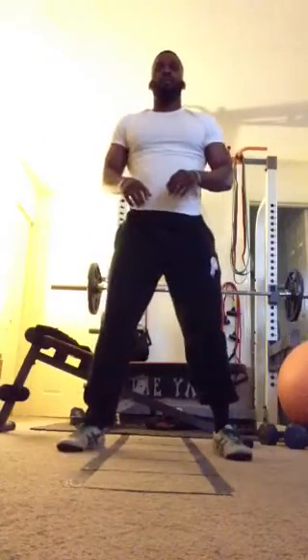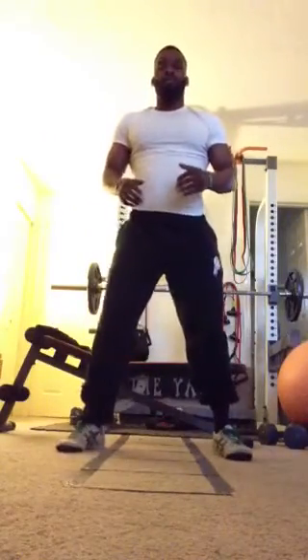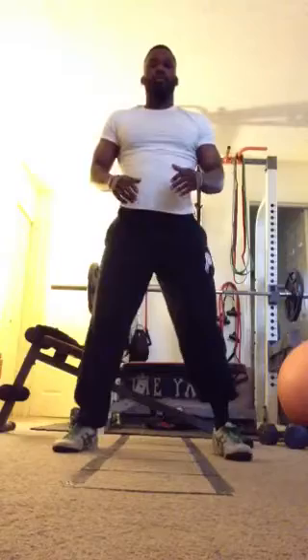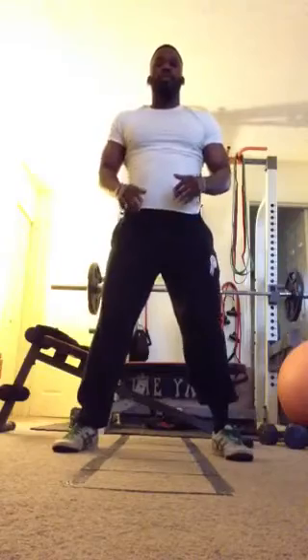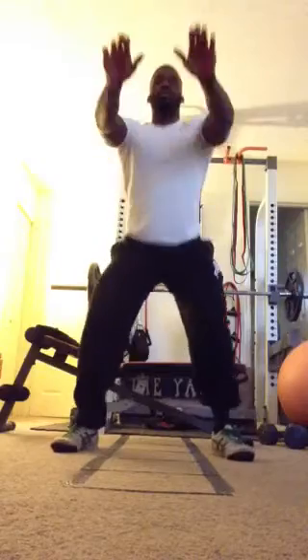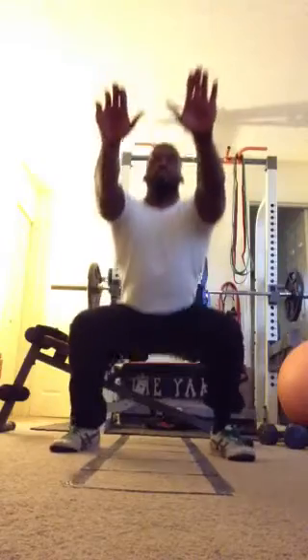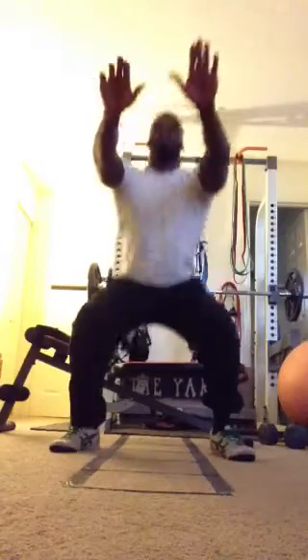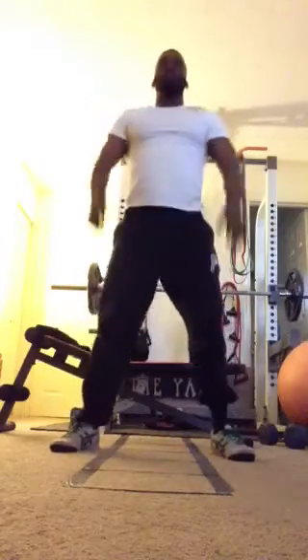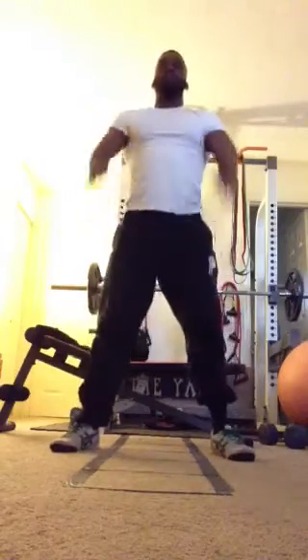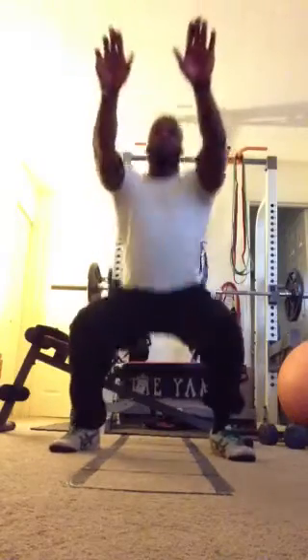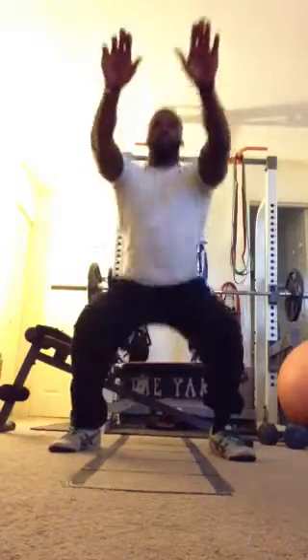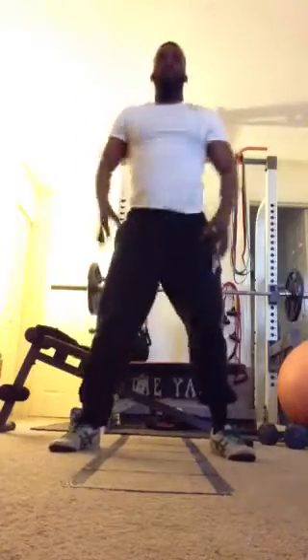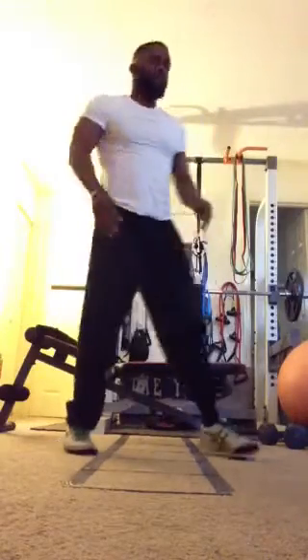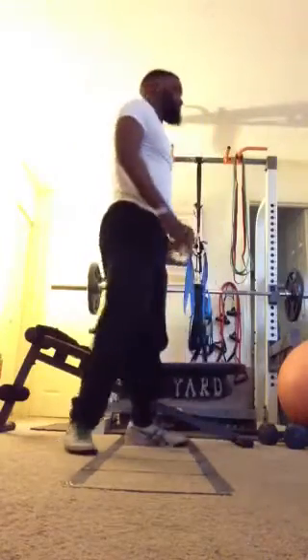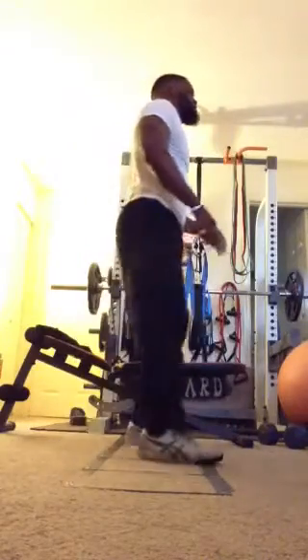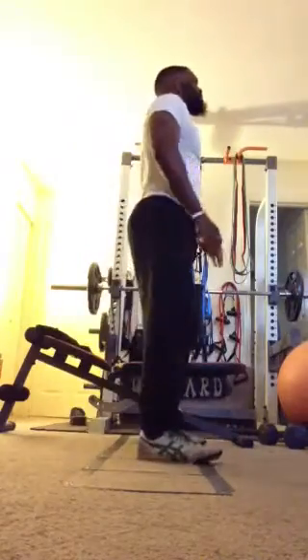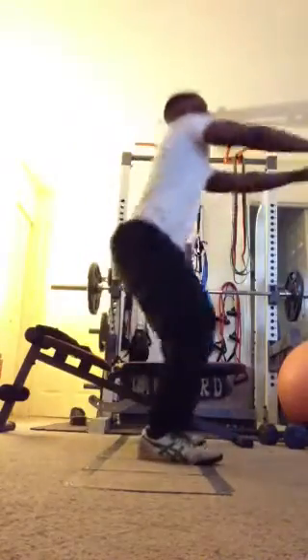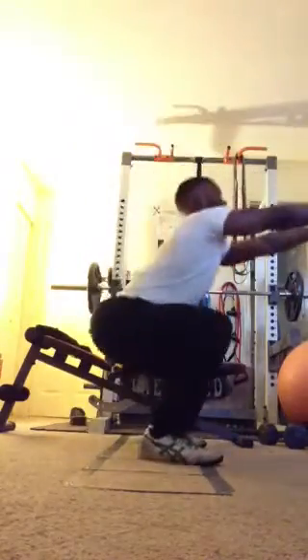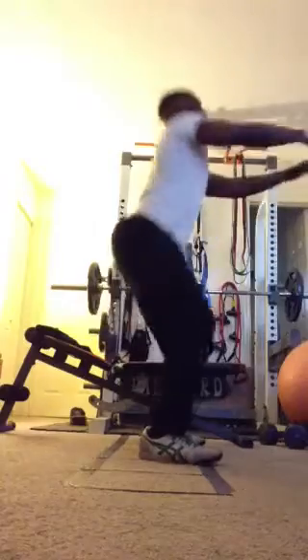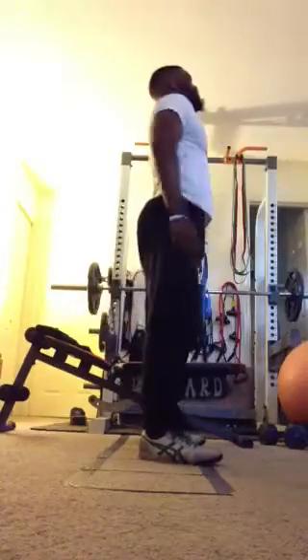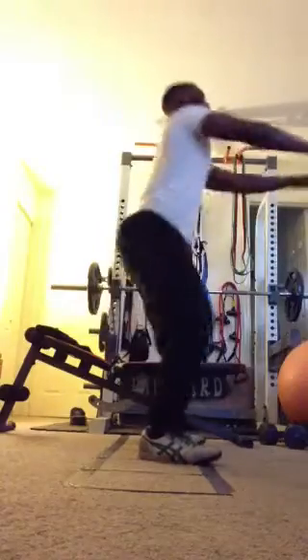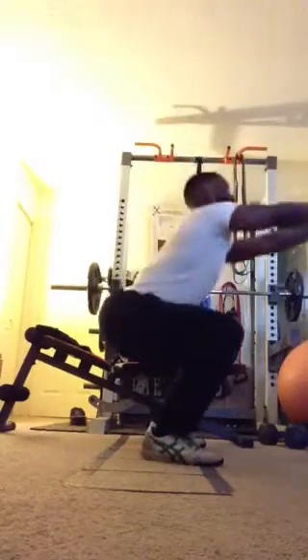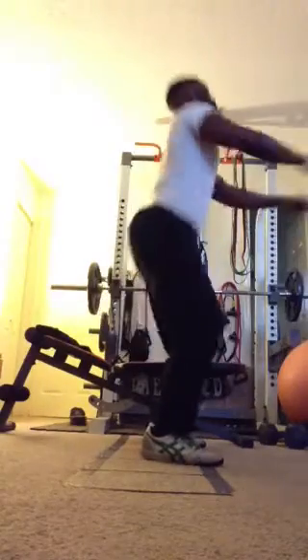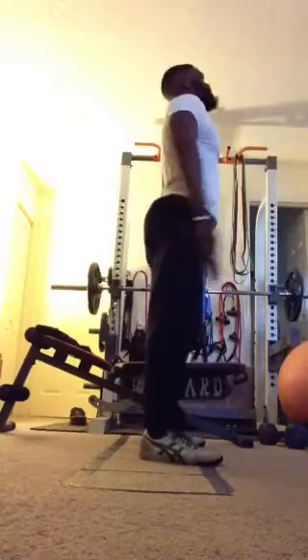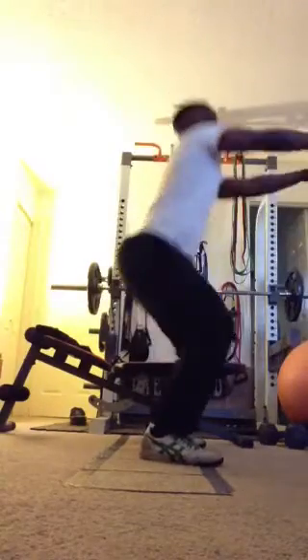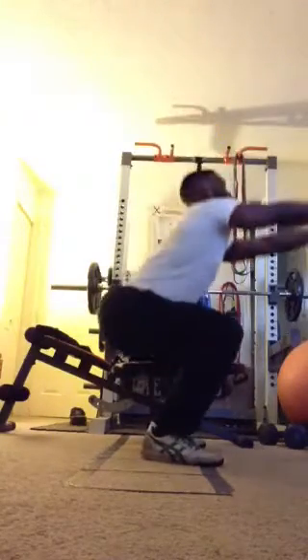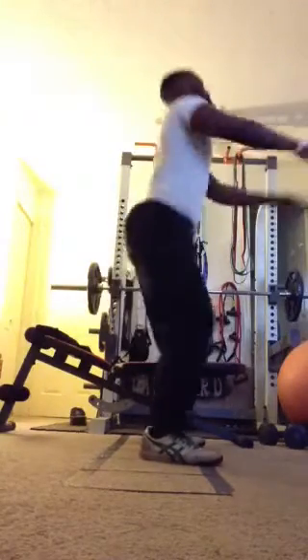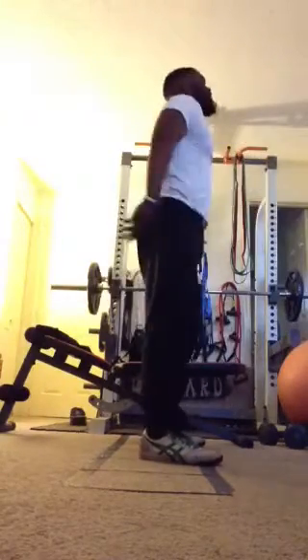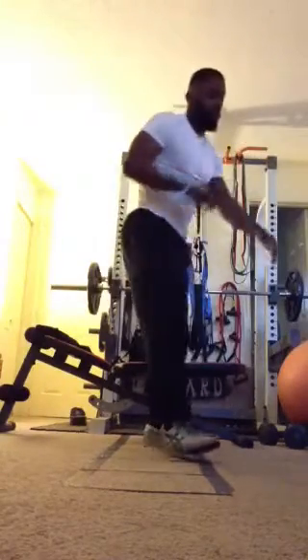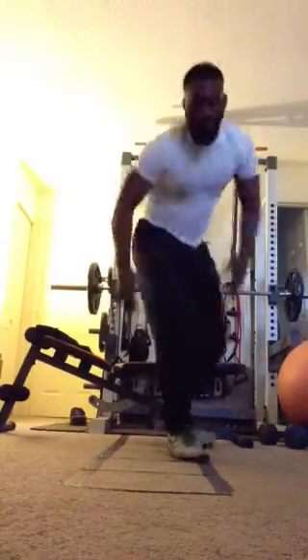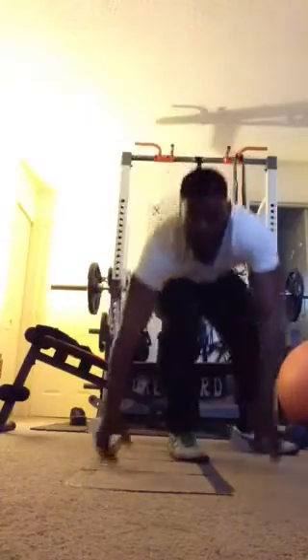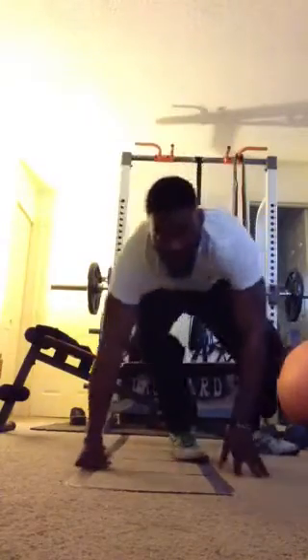Feet shoulder width apart. Keeping our chest up. Dropping our butts low.